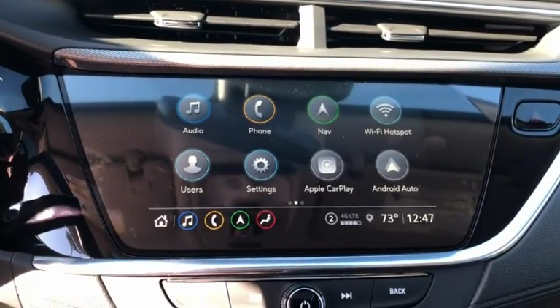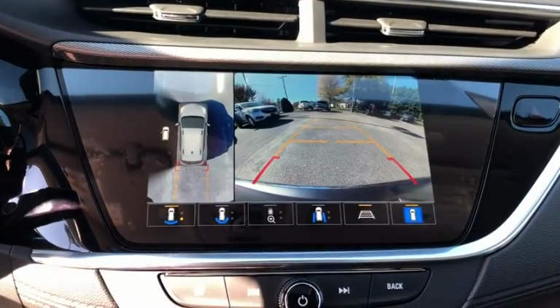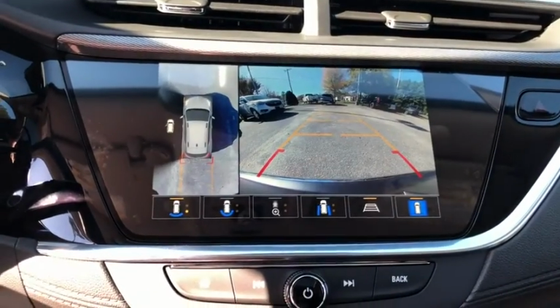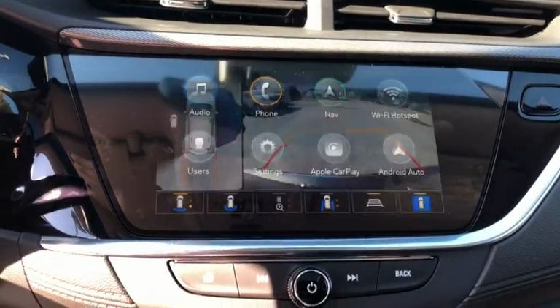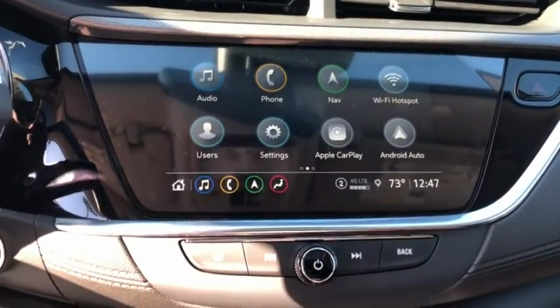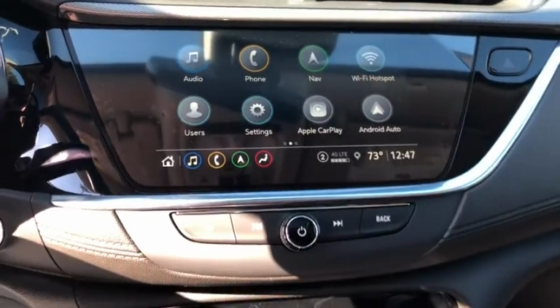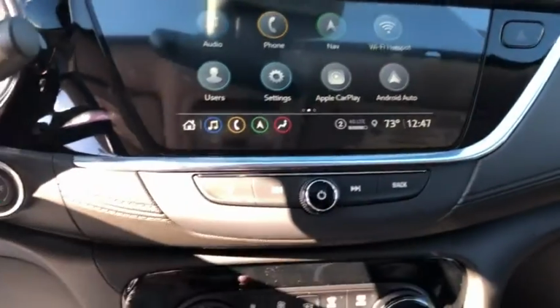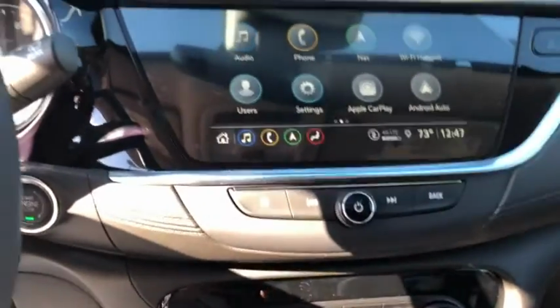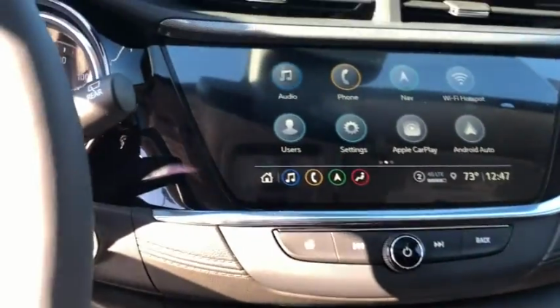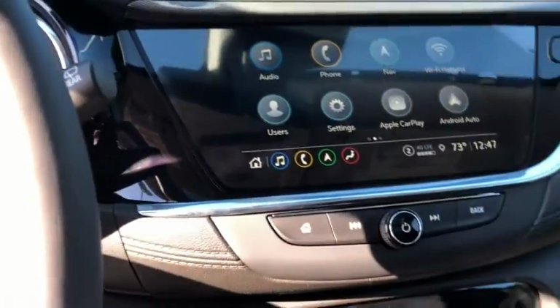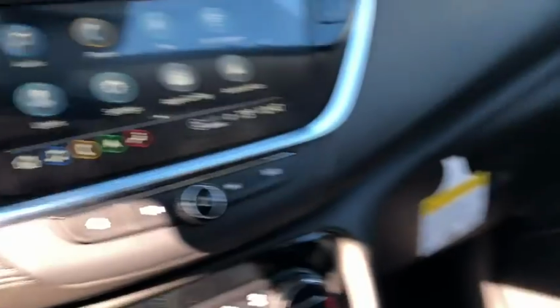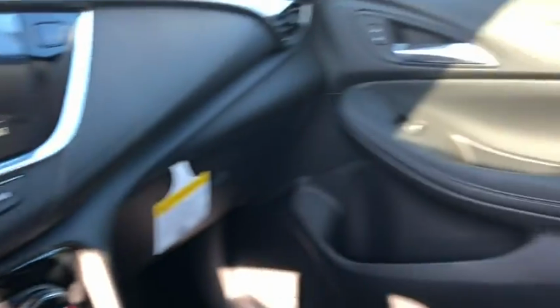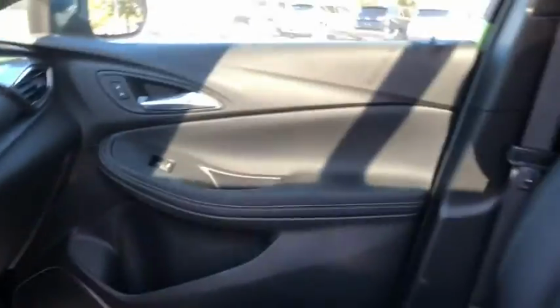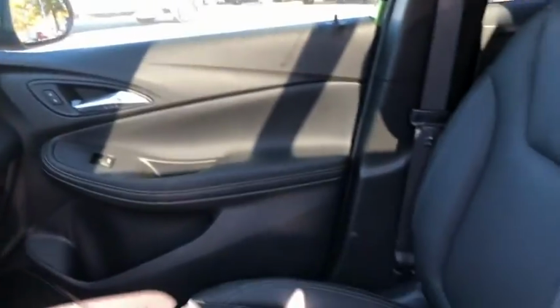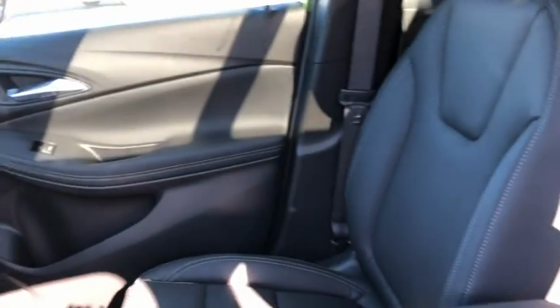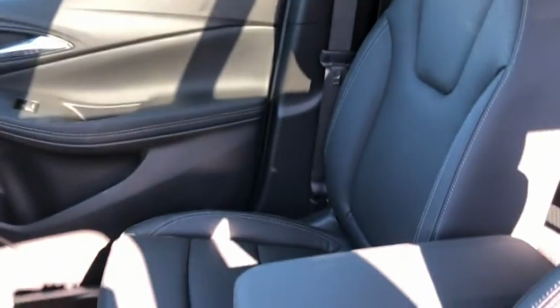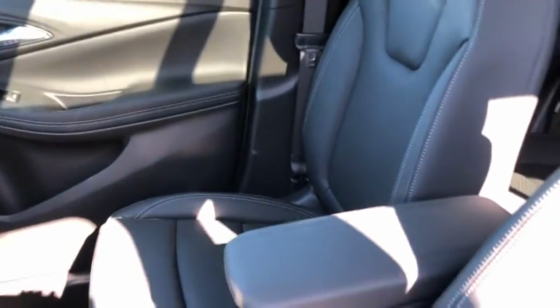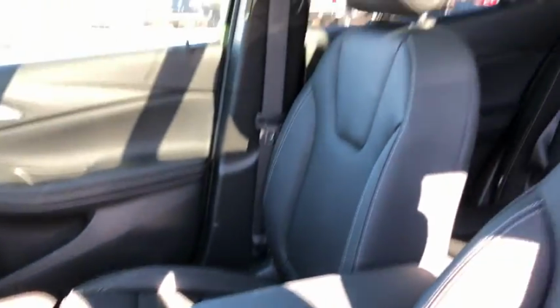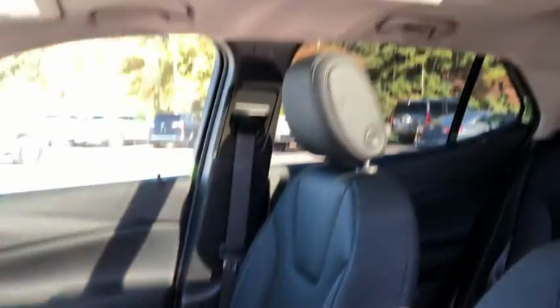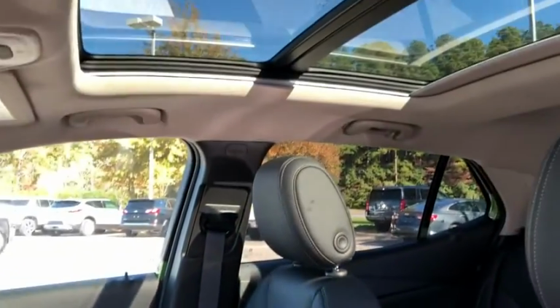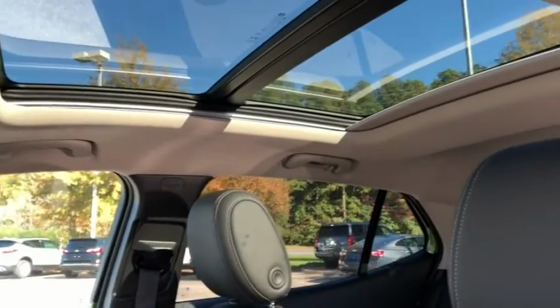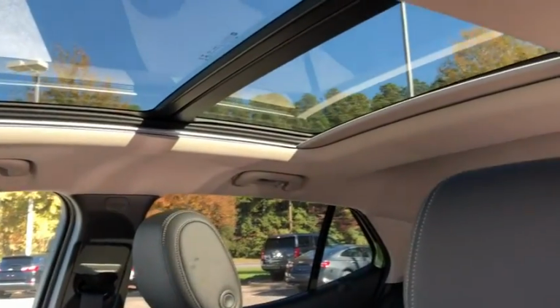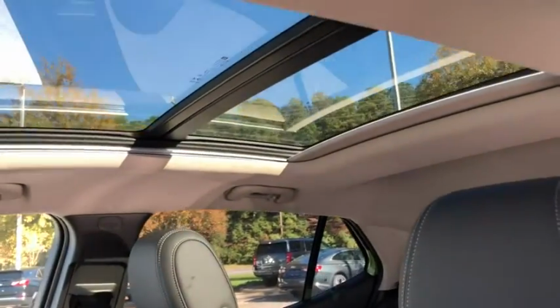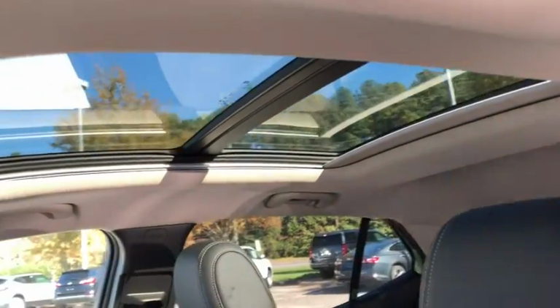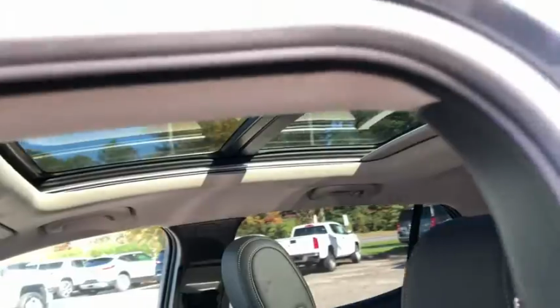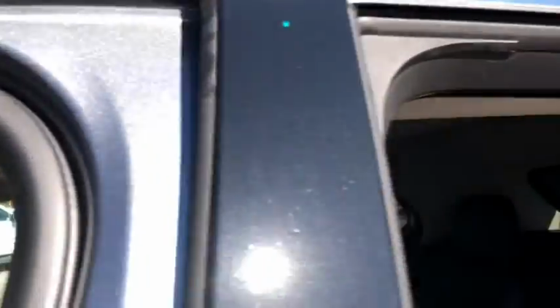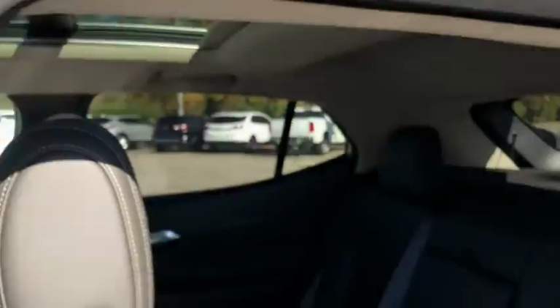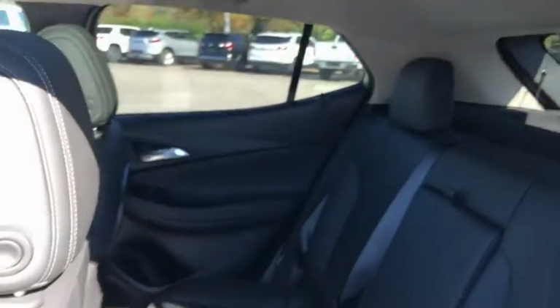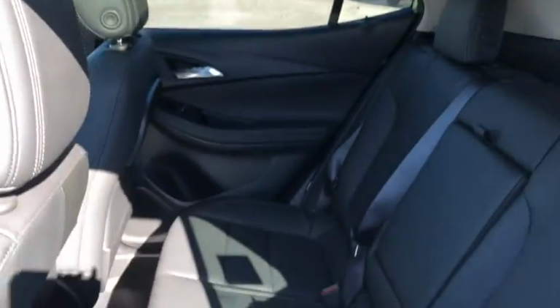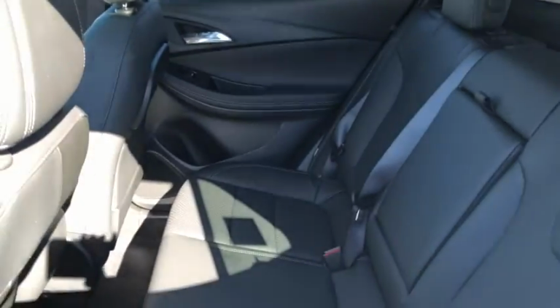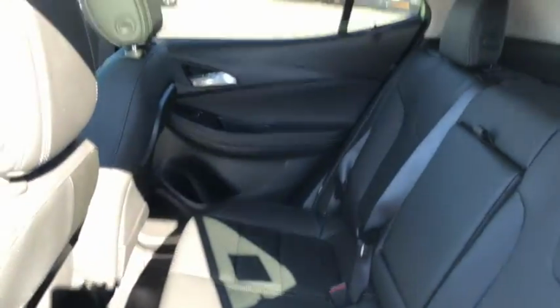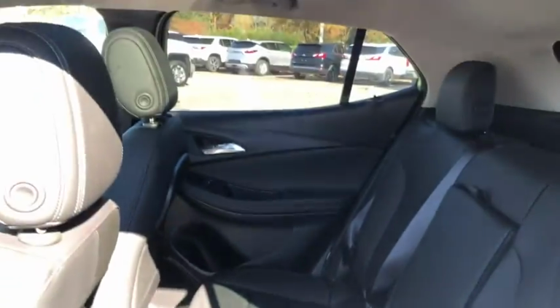Fog lights, heated front seats, heated steering wheel, compass, heated front driver and passenger seats, trip computer, security system, power windows, rear window defroster, panic alarm.